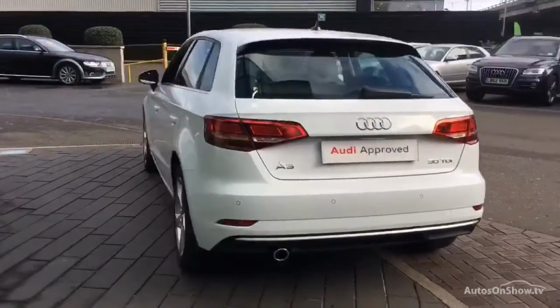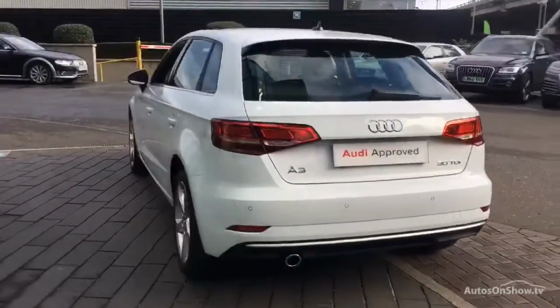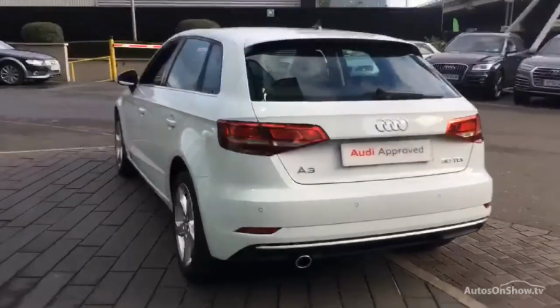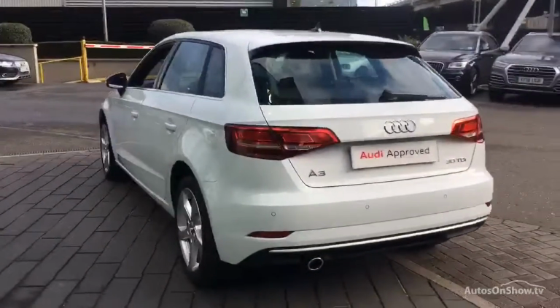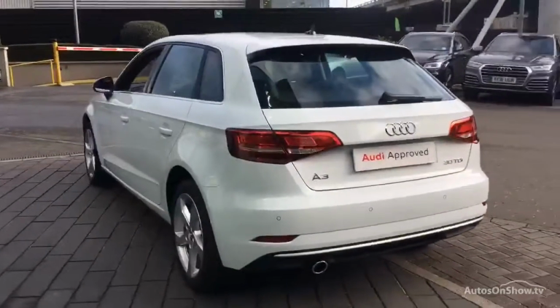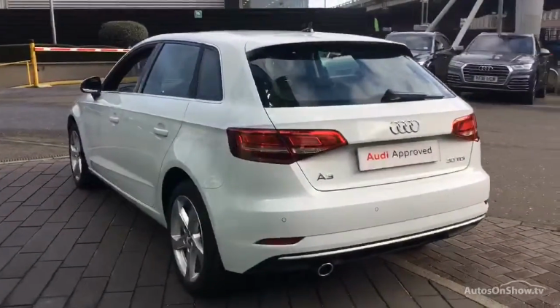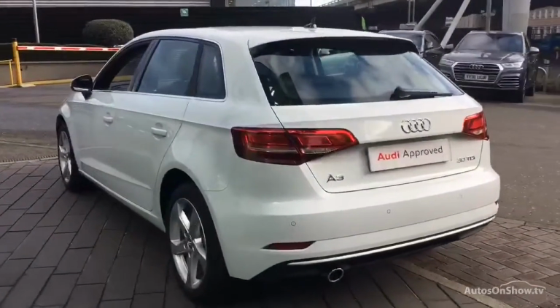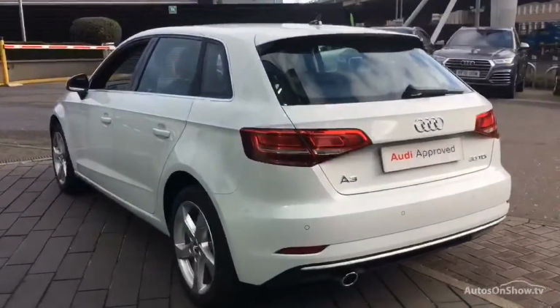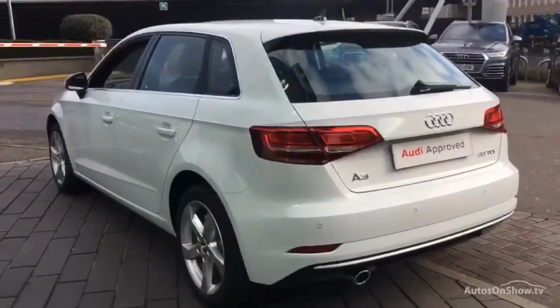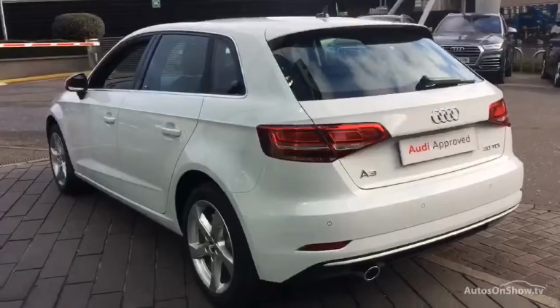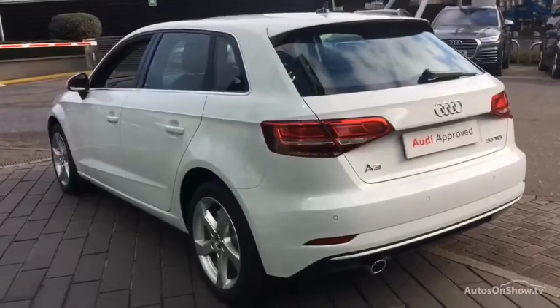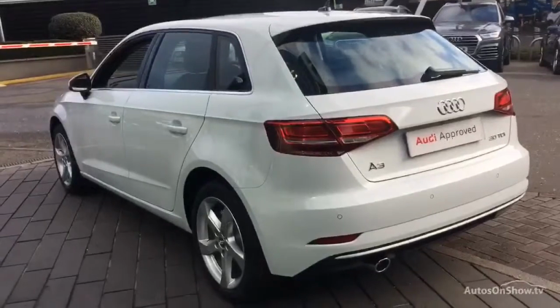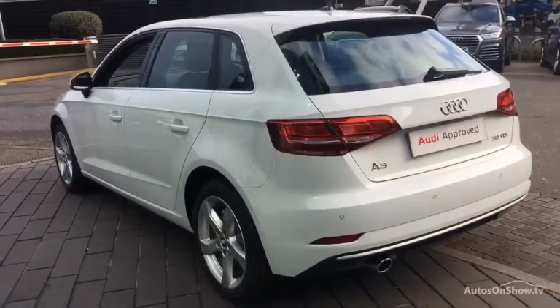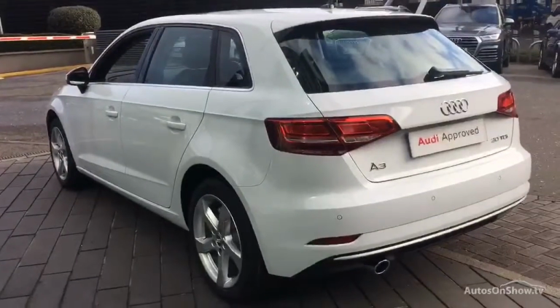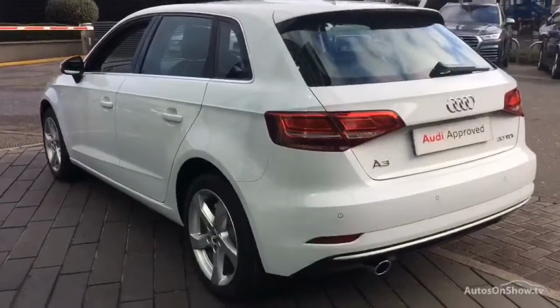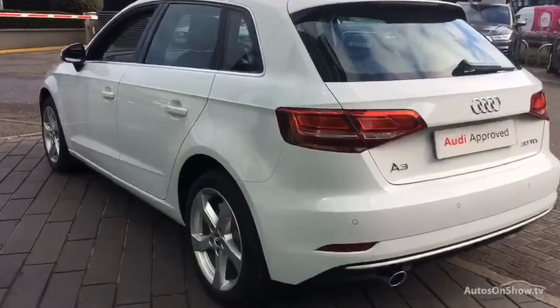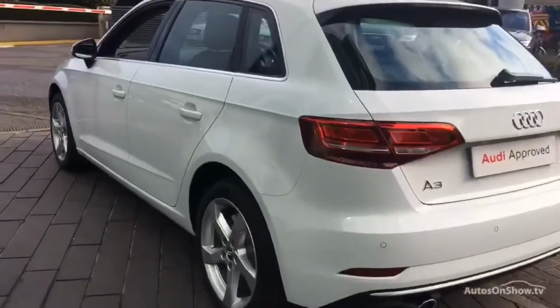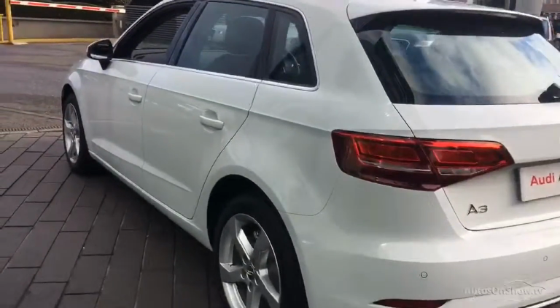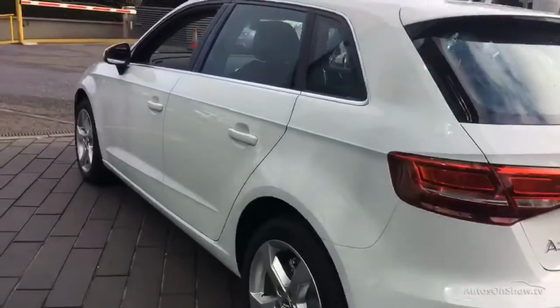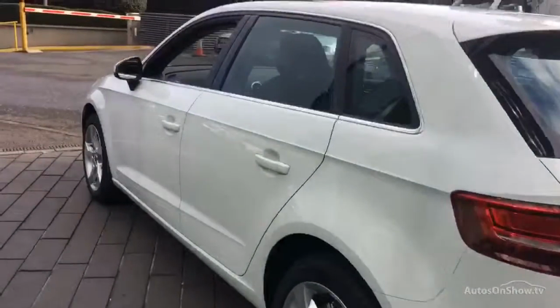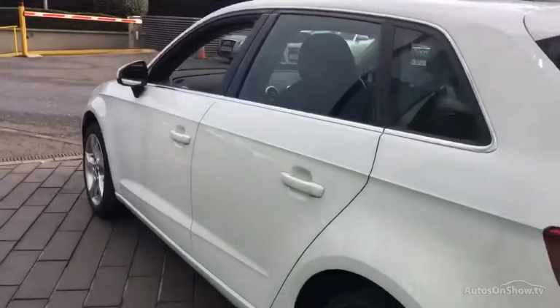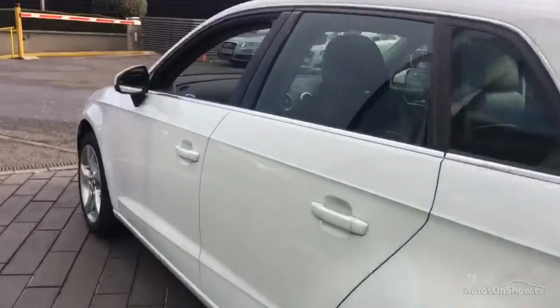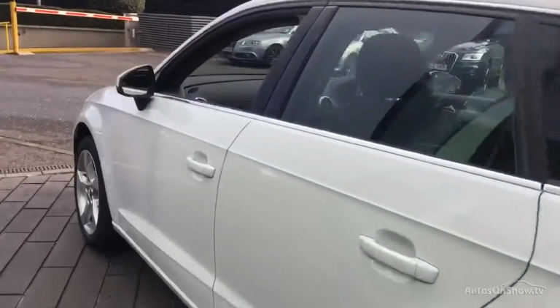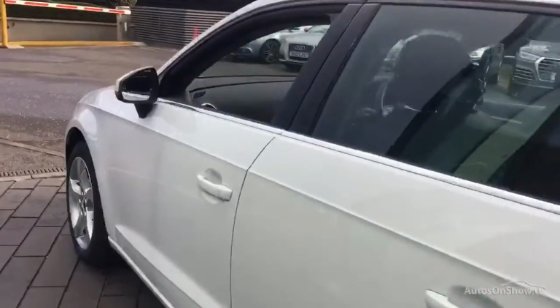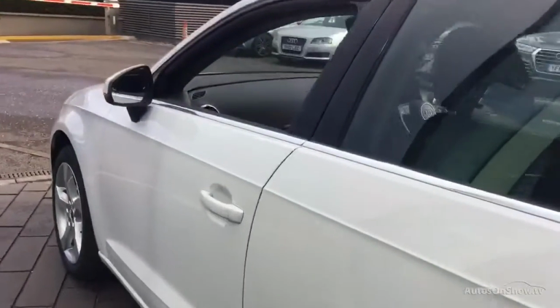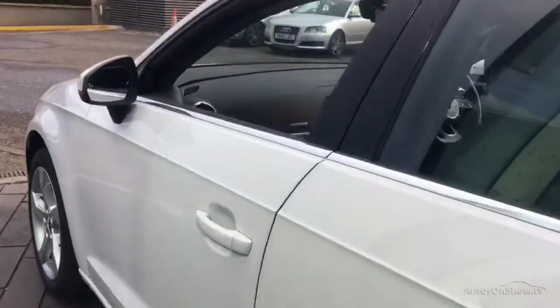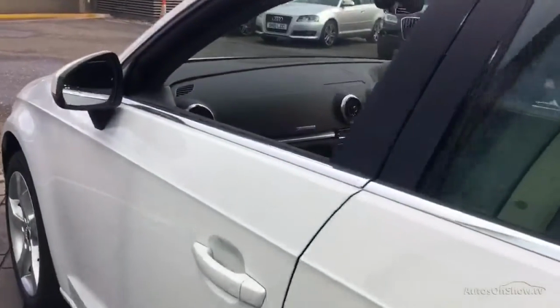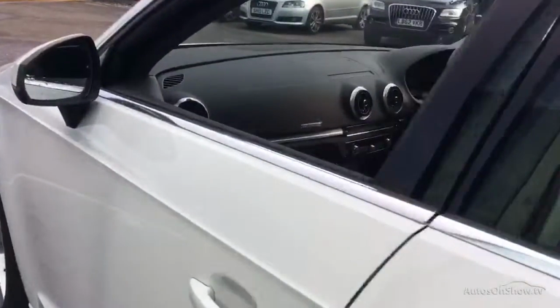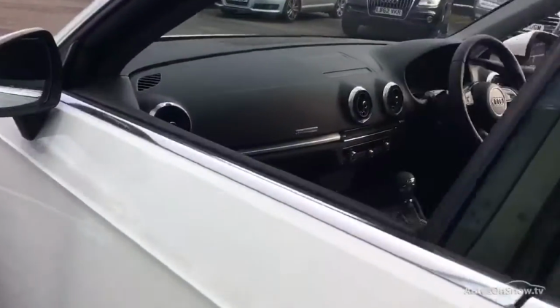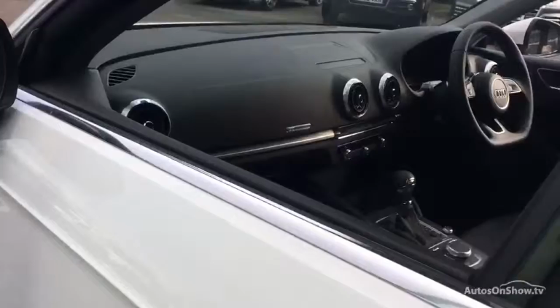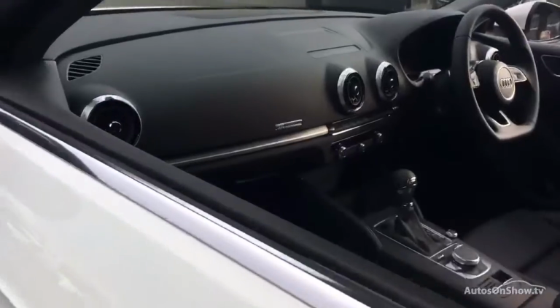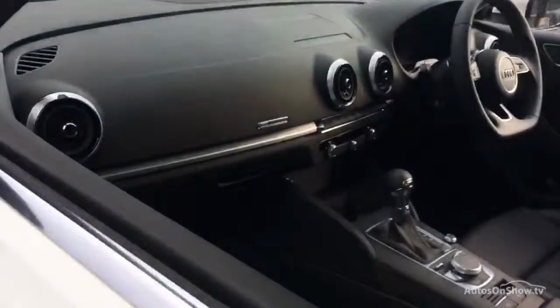Only when it has passed all of these will we move it on to conduct a thorough road test. Any dents, bumps, or scuffs are removed by technicians using state-of-the-art technology.